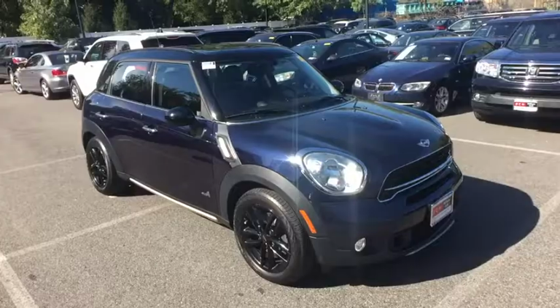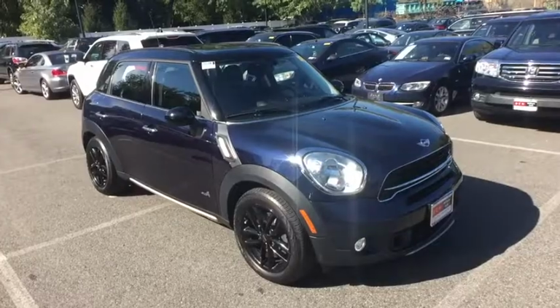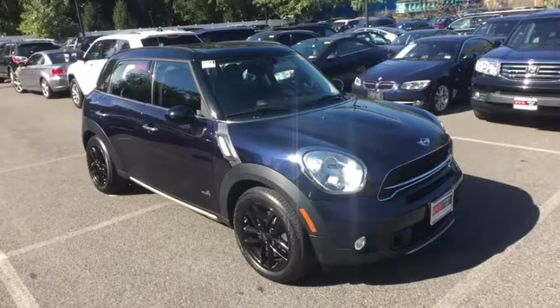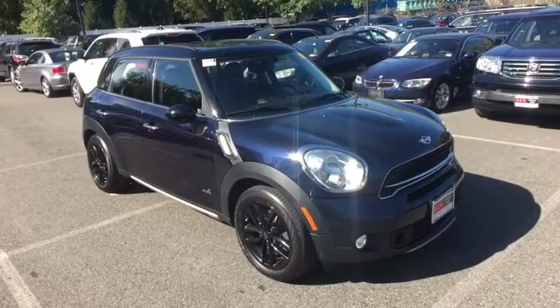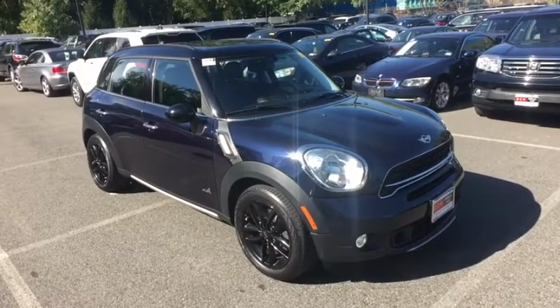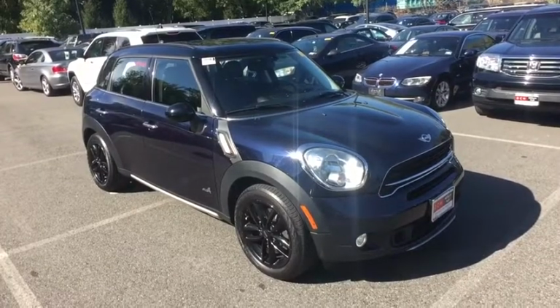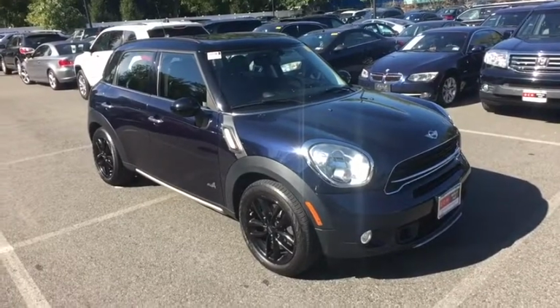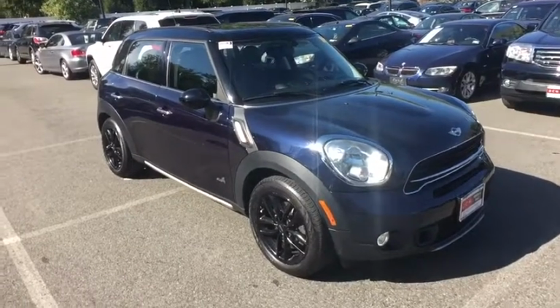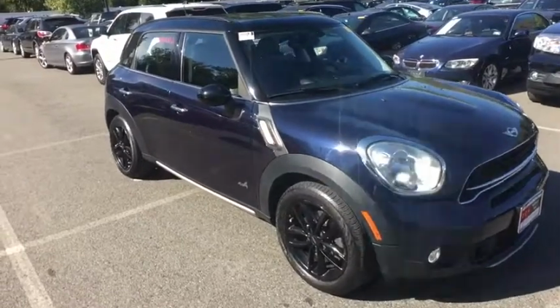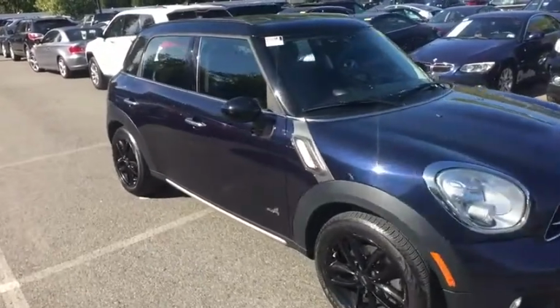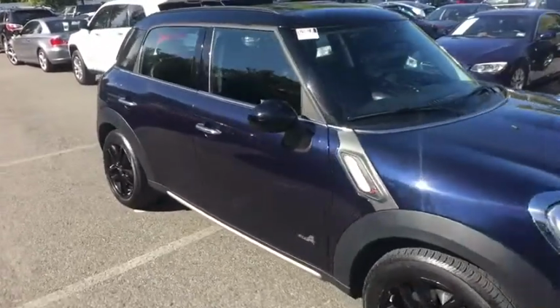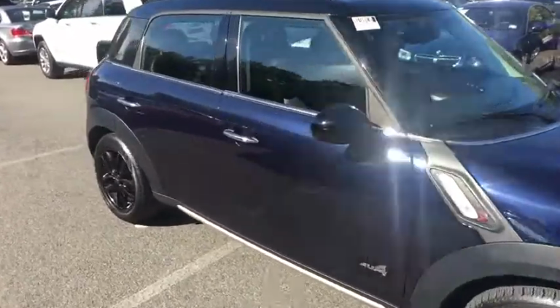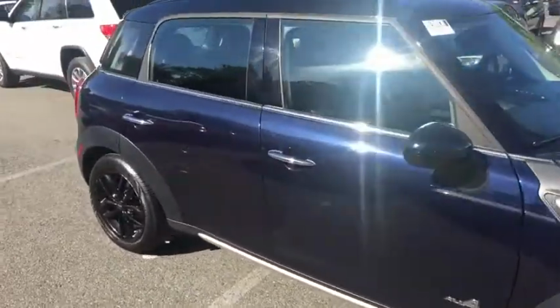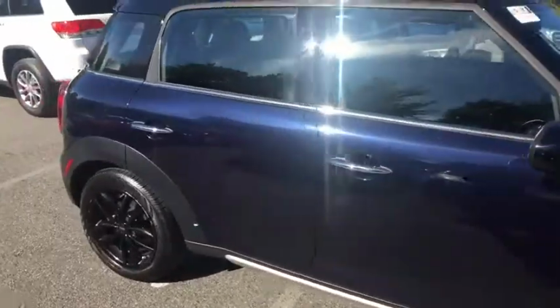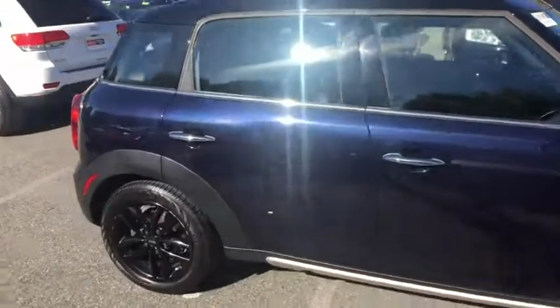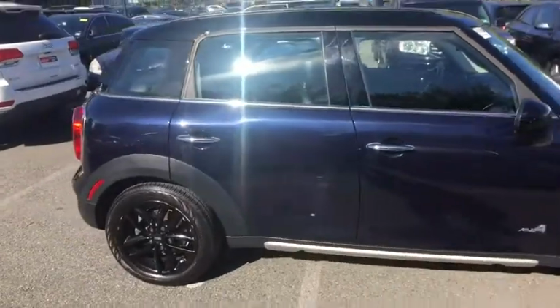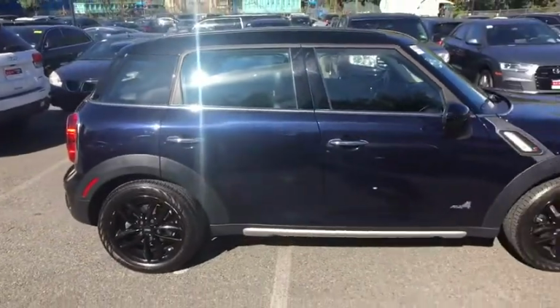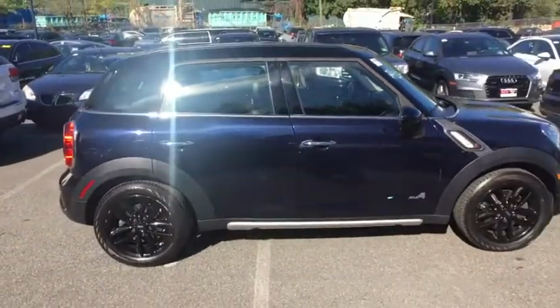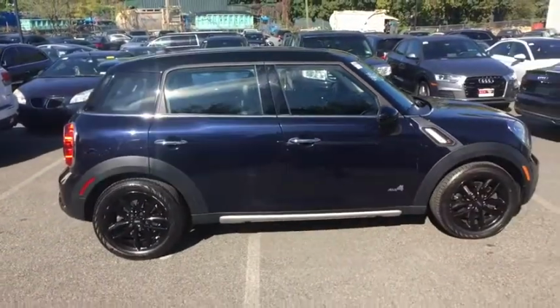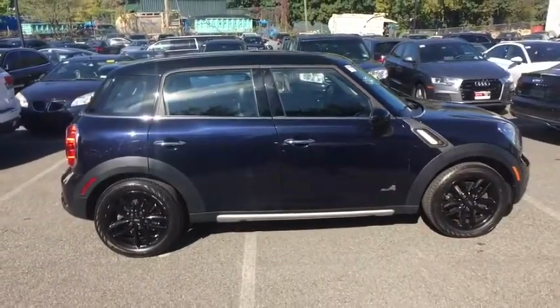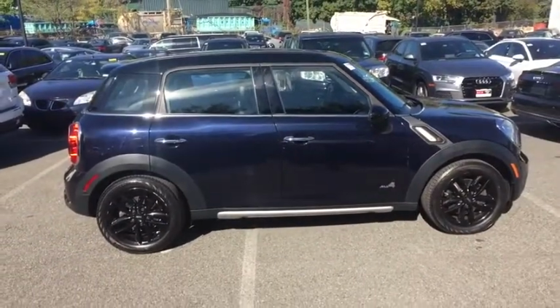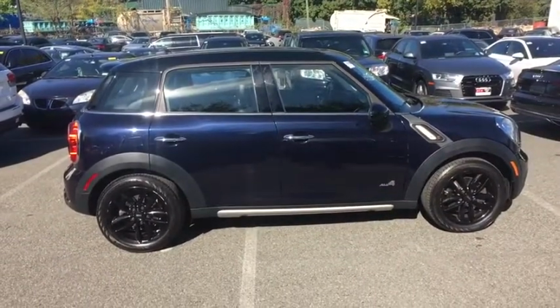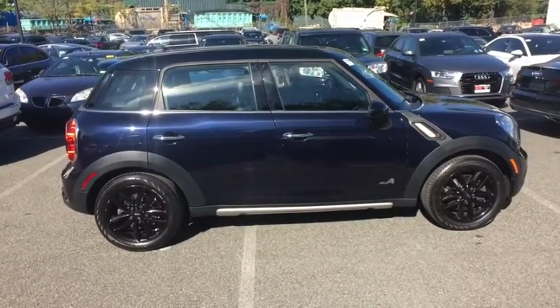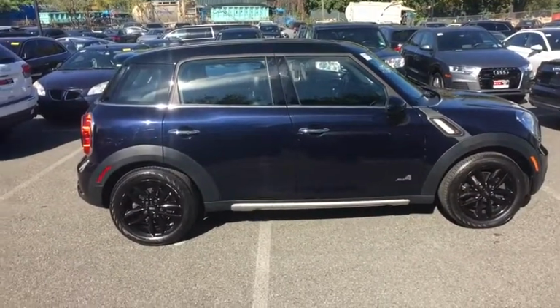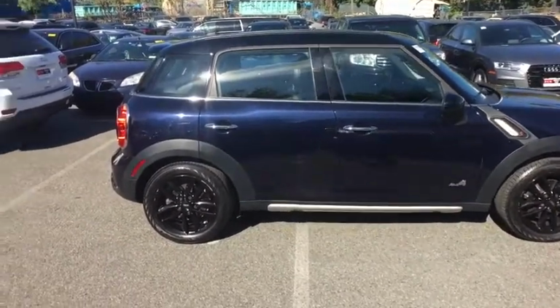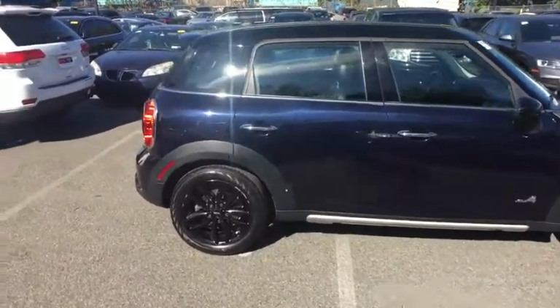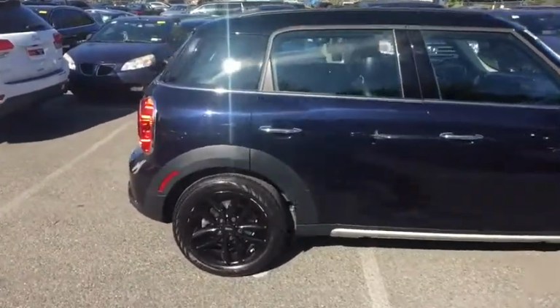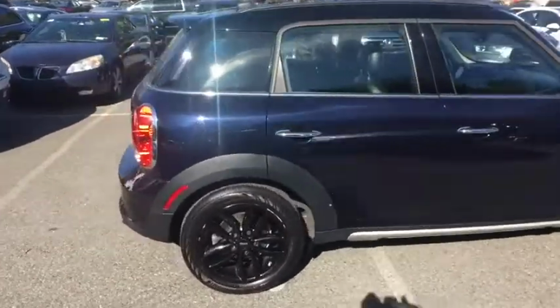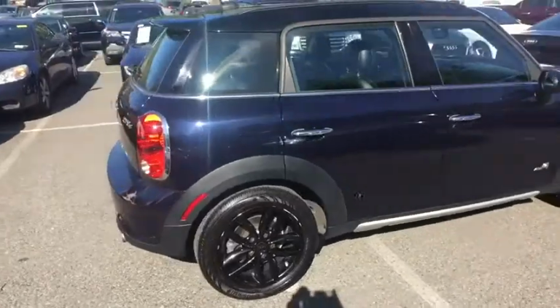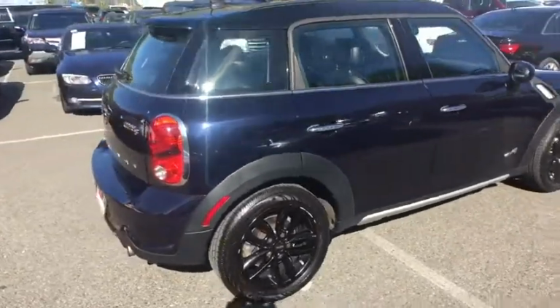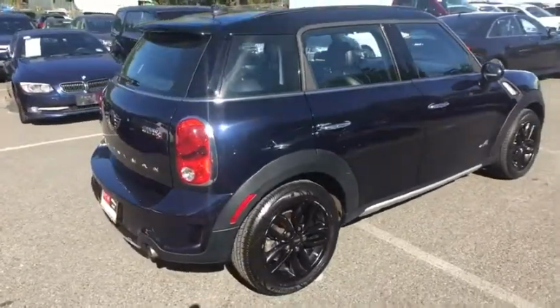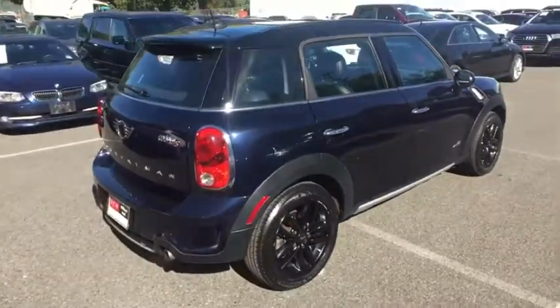Looking for the right vehicle? Check out the 2015 Mini Cooper. Agile handling and quick precise steering make the Mini Cooper lots of fun to drive. The cabin is roomy with plenty of front leg room.